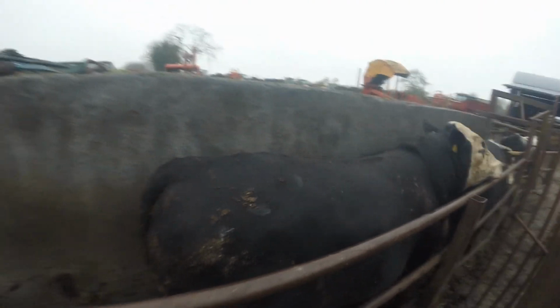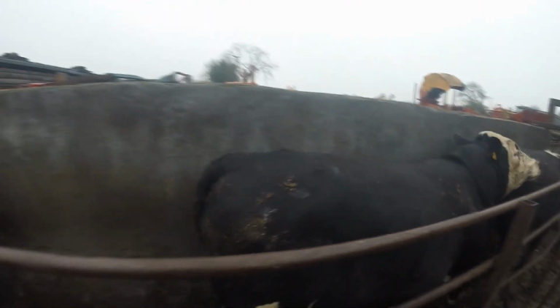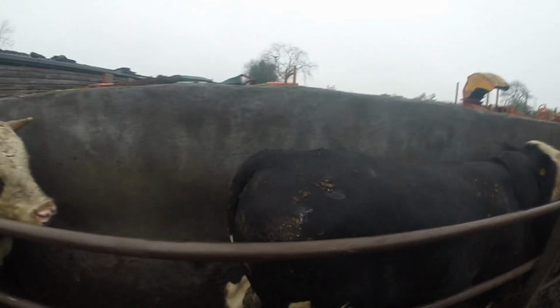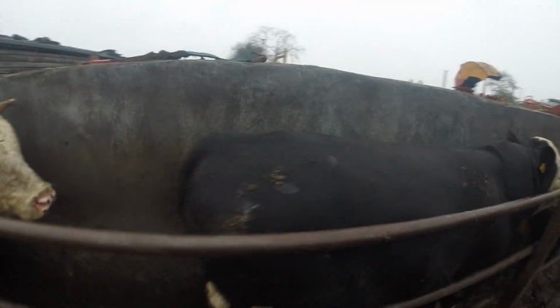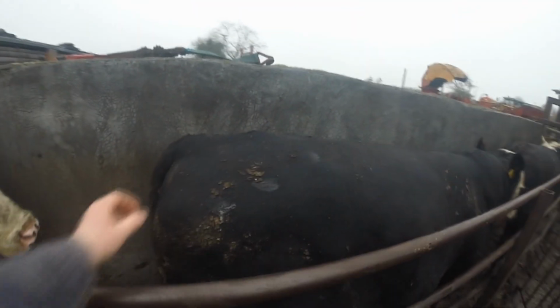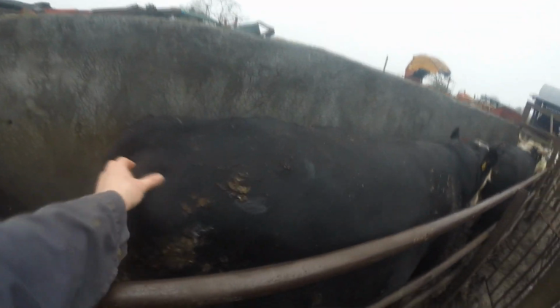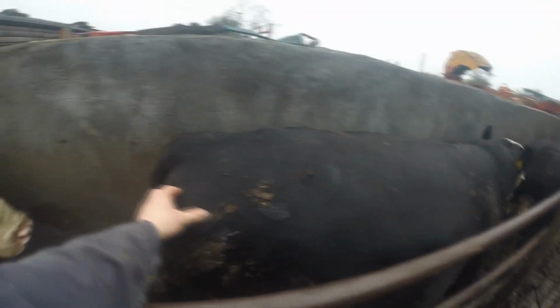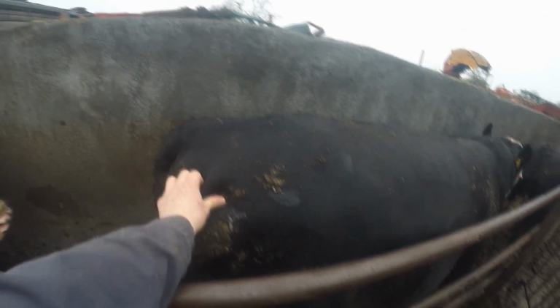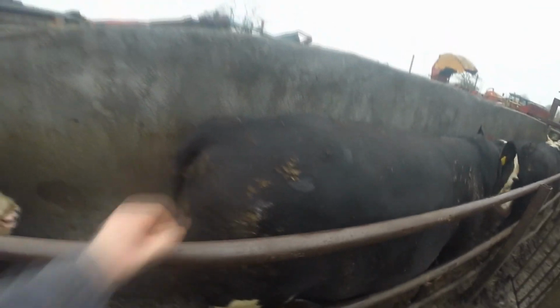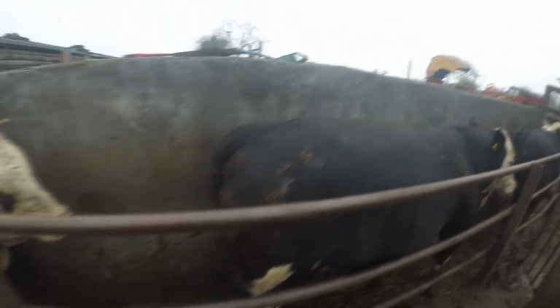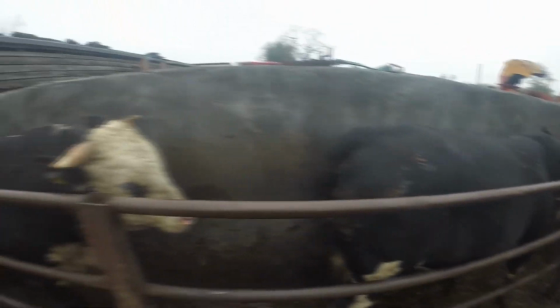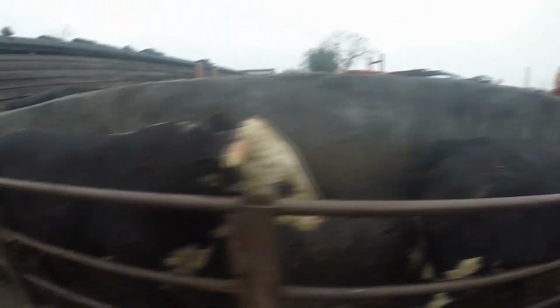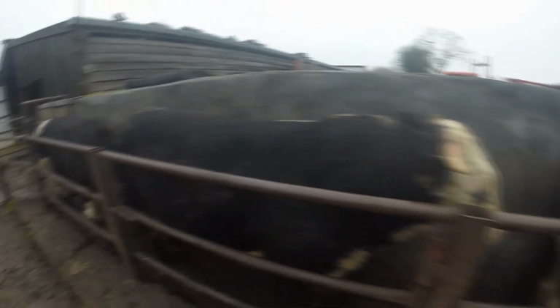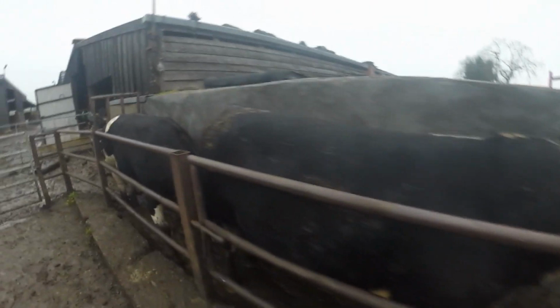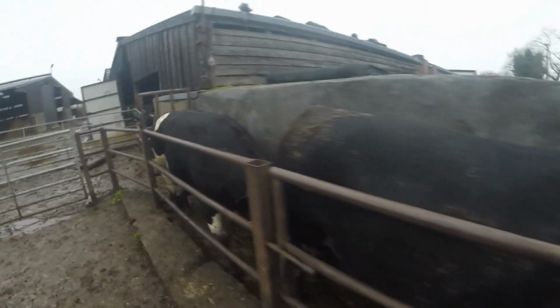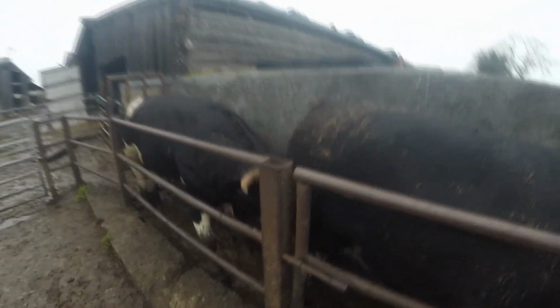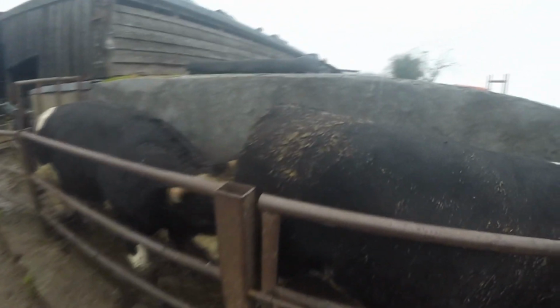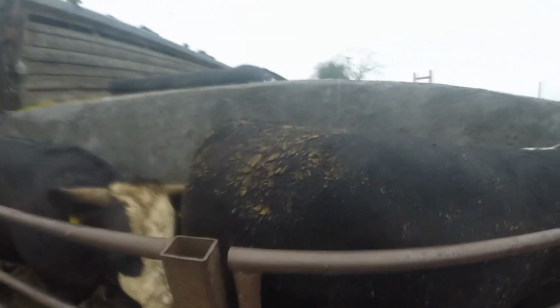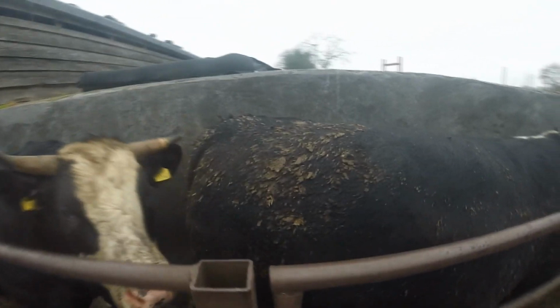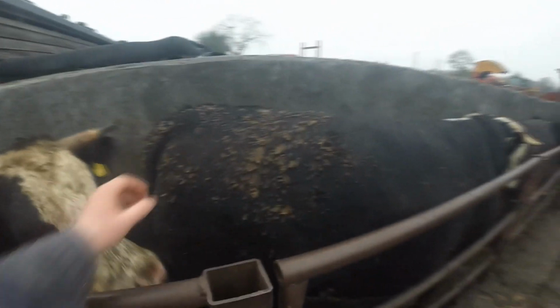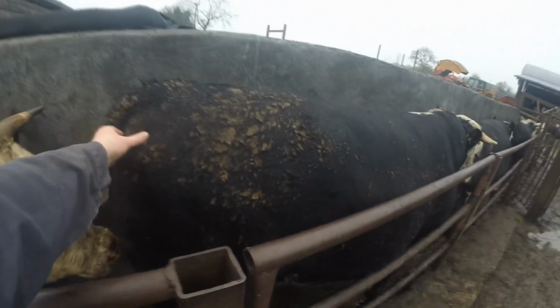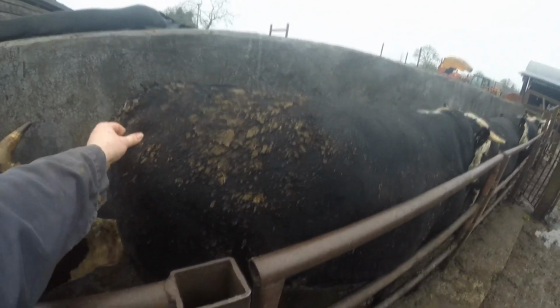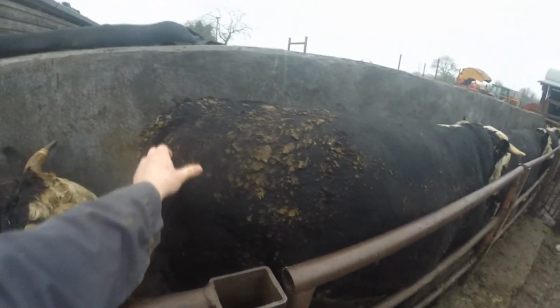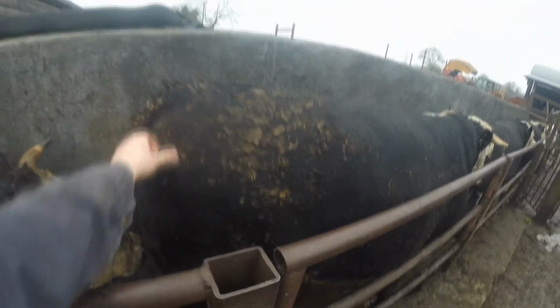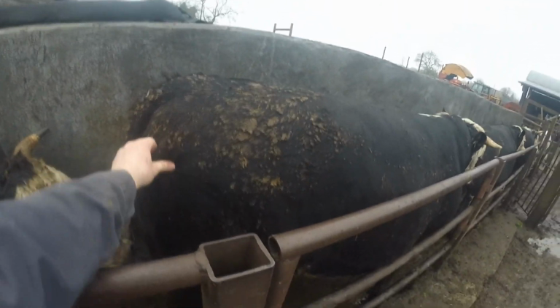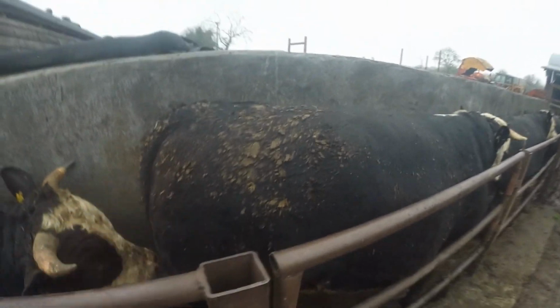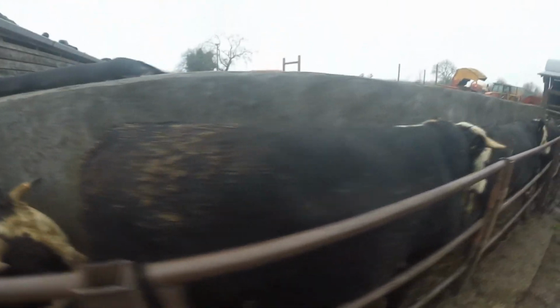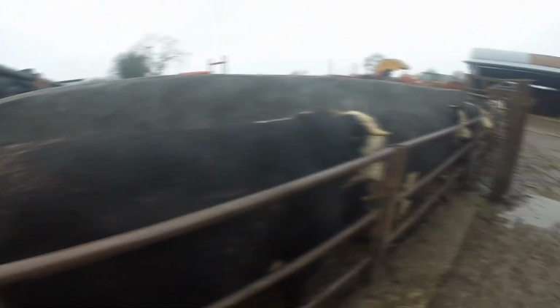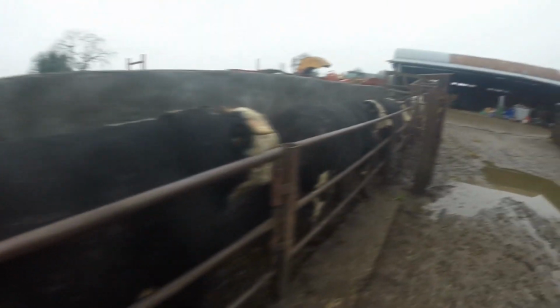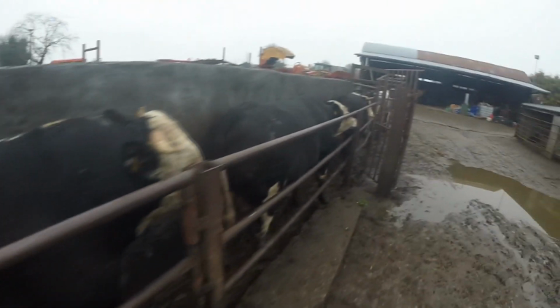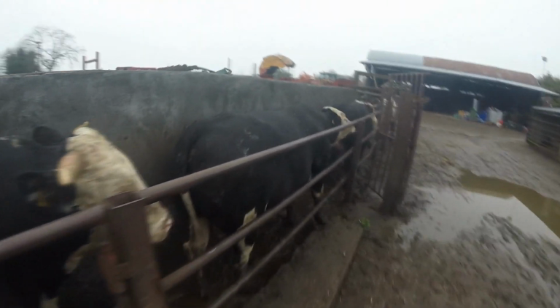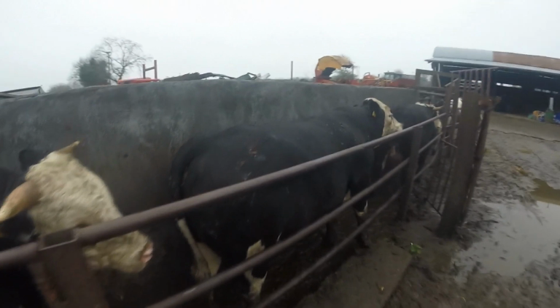Unfortunately all these boys are overage, just because of the trade at the minute, but great bulls — definitely great bulls. Lovely fat cover on them, I'm very happy with how the bulls have done. Of course everyone would love to be getting more for them, we're definitely not going to be getting enough, but we're very happy with them and how they've done.